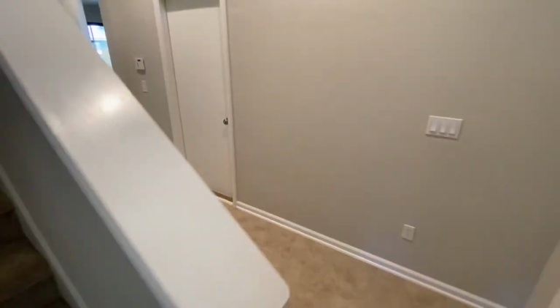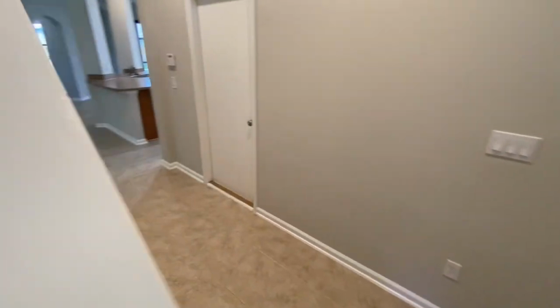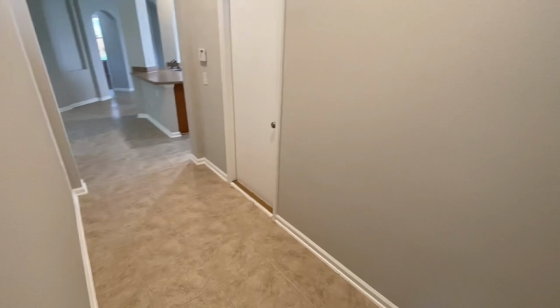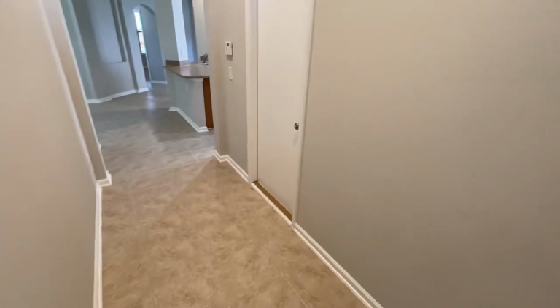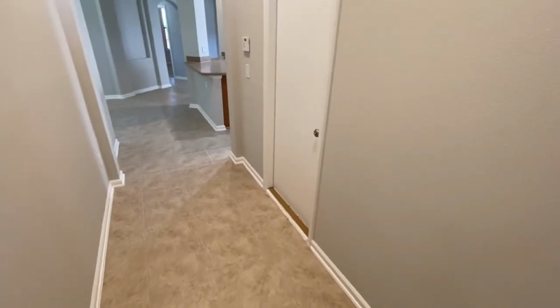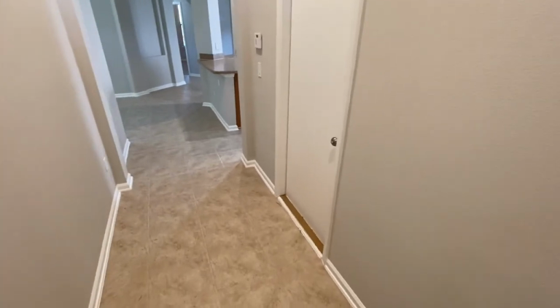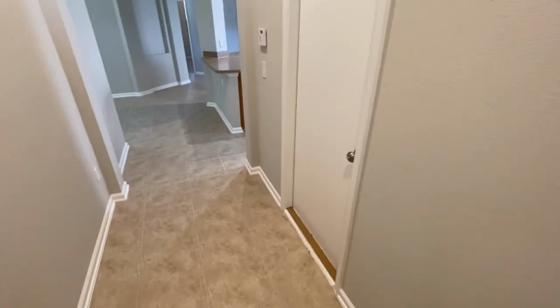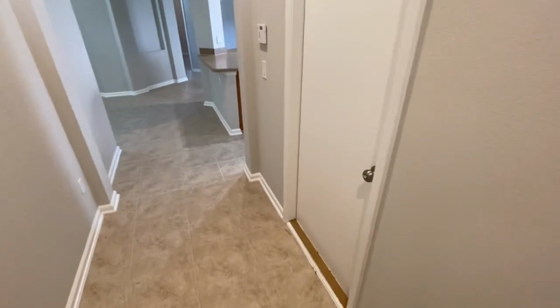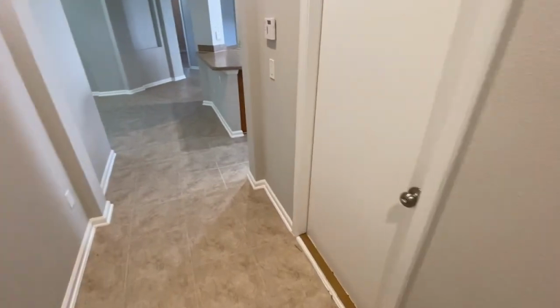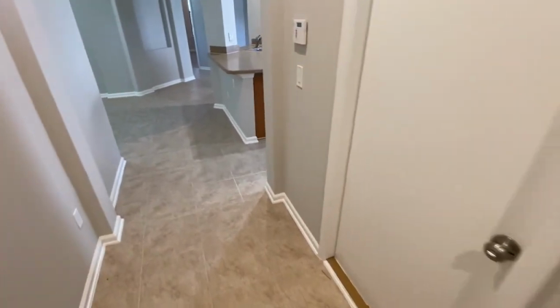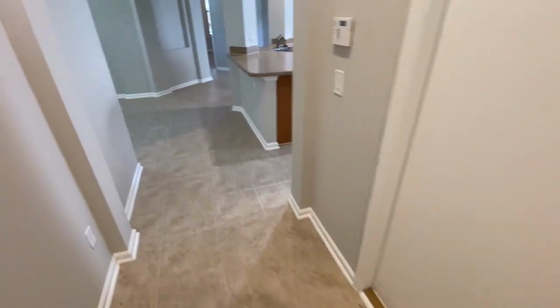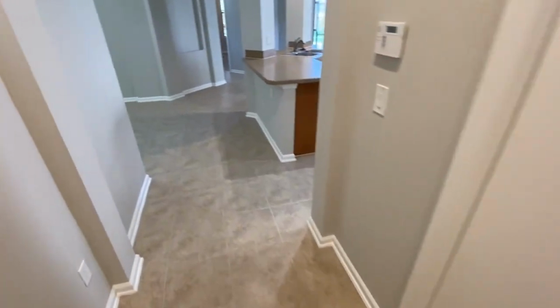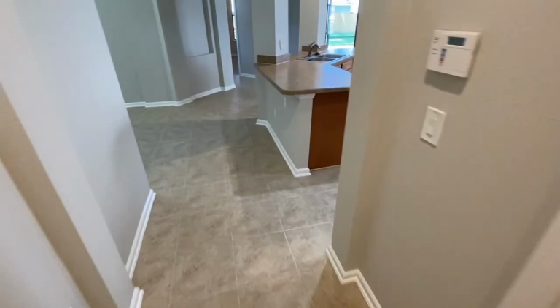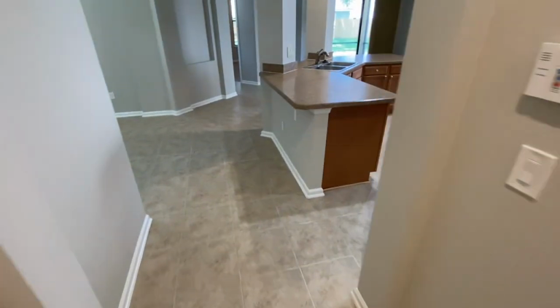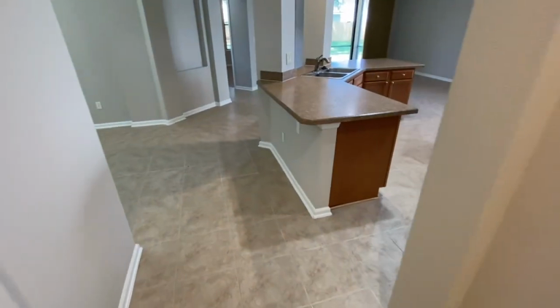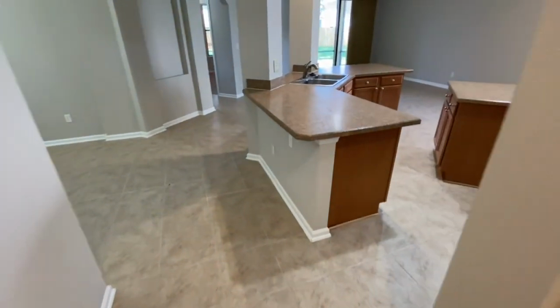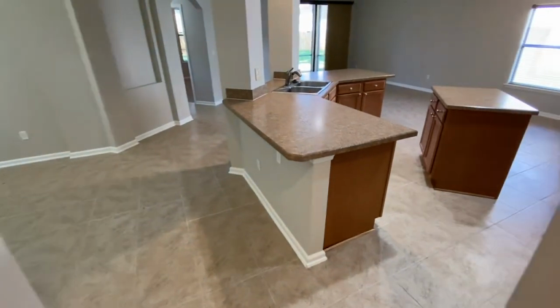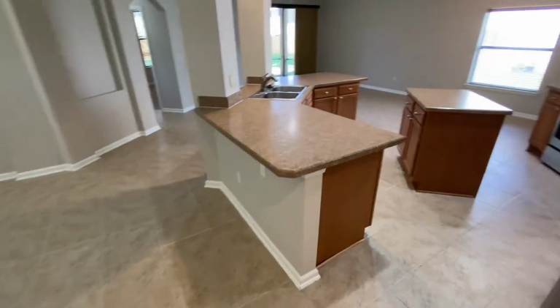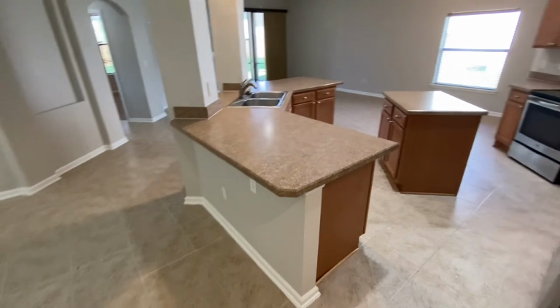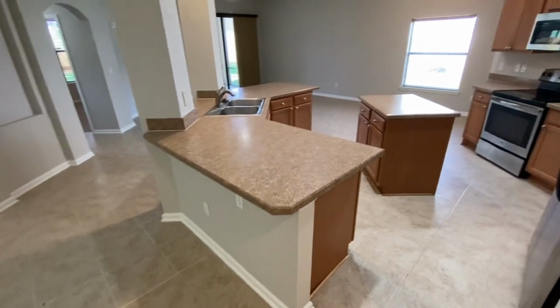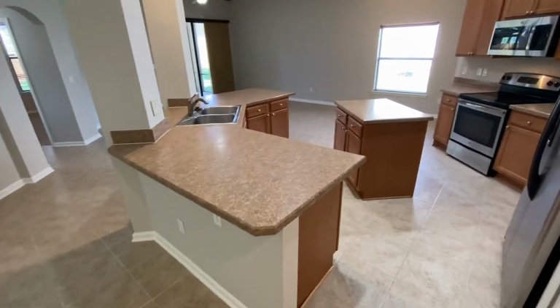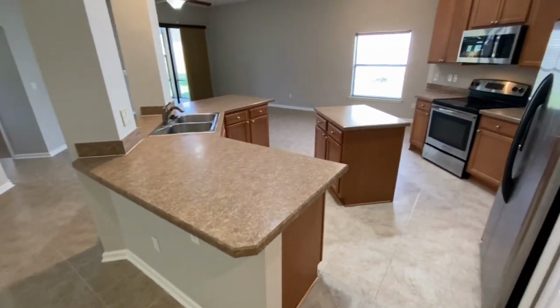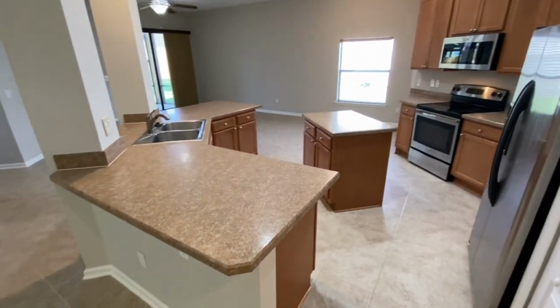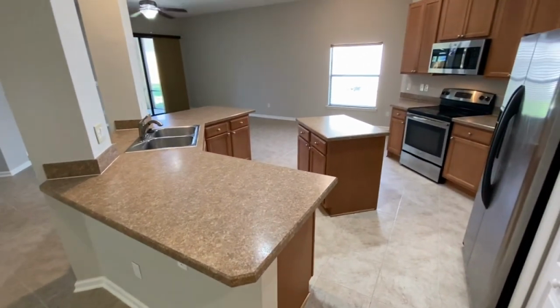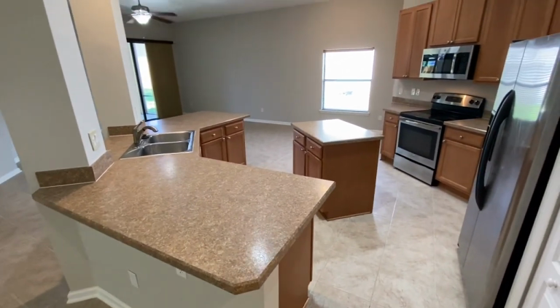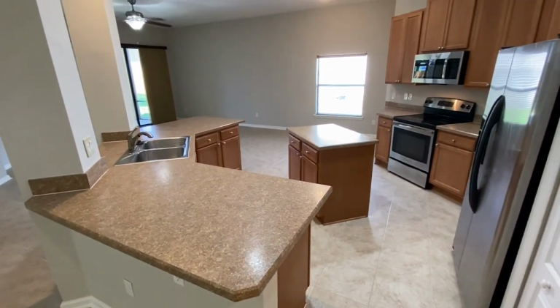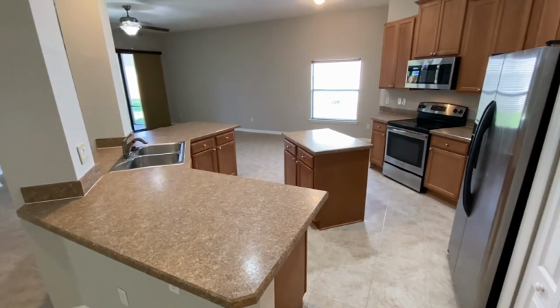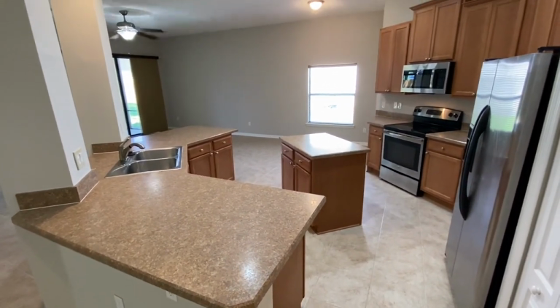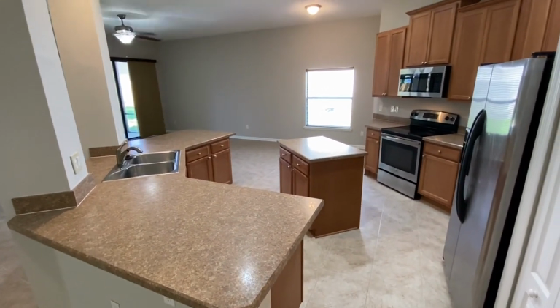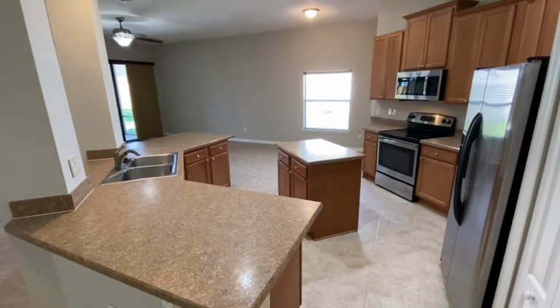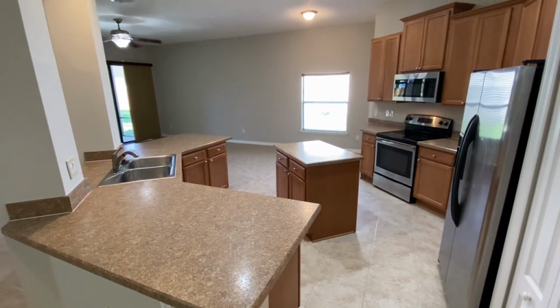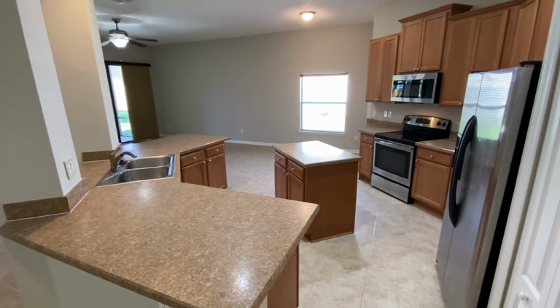I'm passing the two-car garage here on the right. And then when you come in here, this is really where it's just a gorgeous floor plan and a fantastic kitchen.